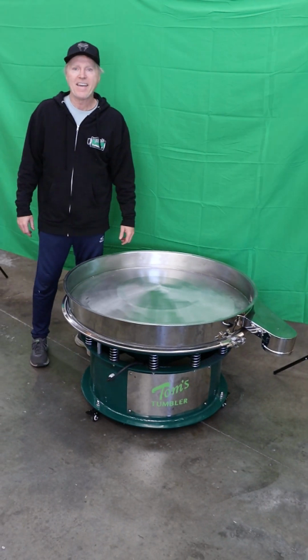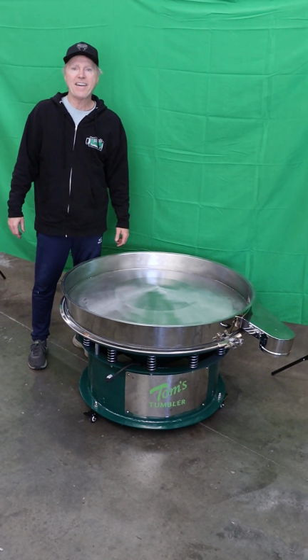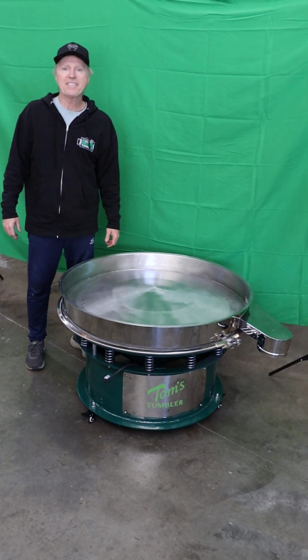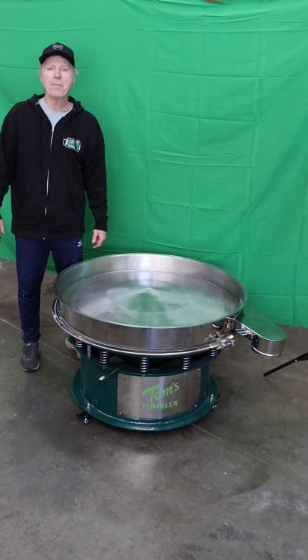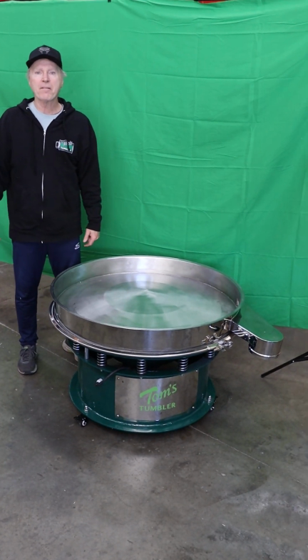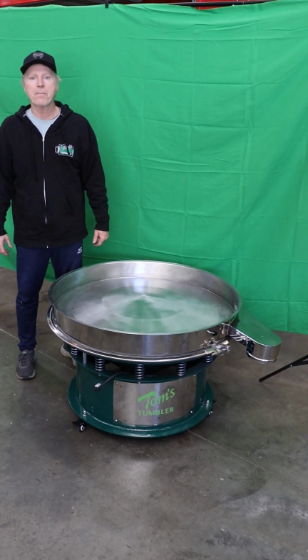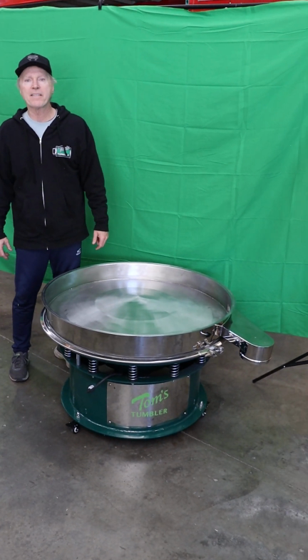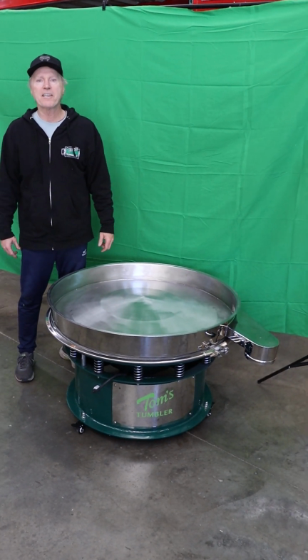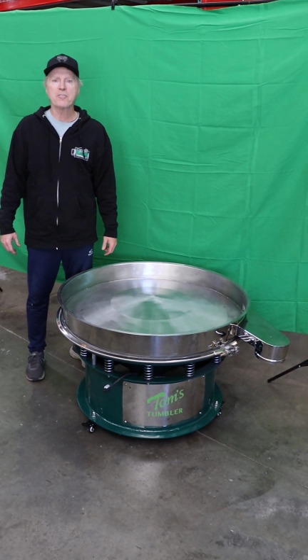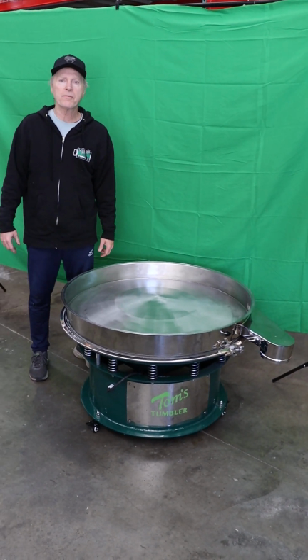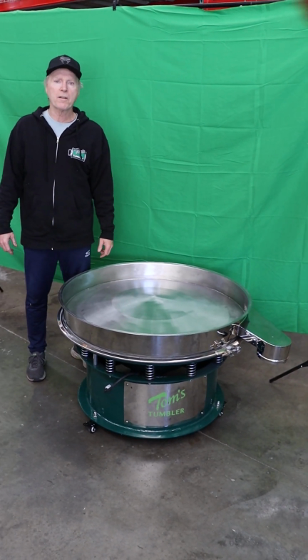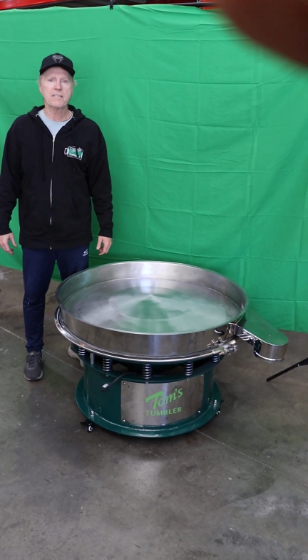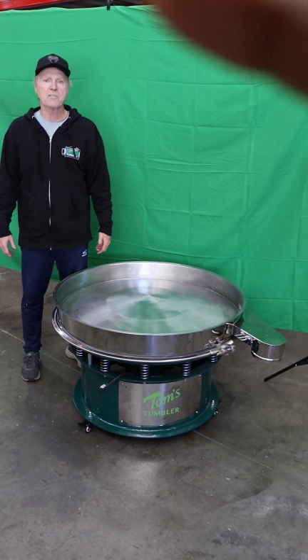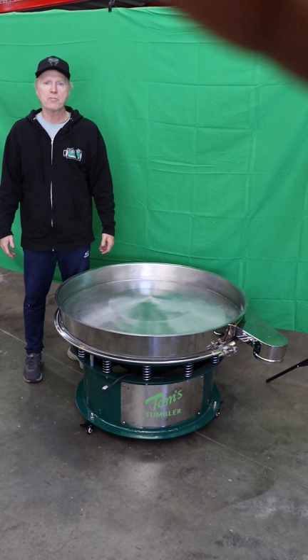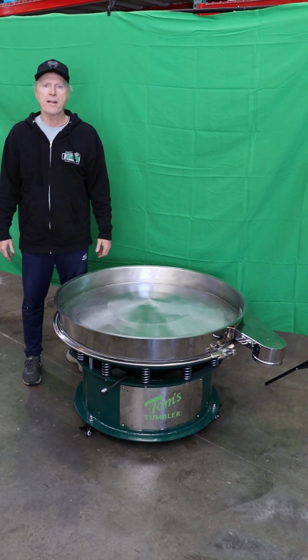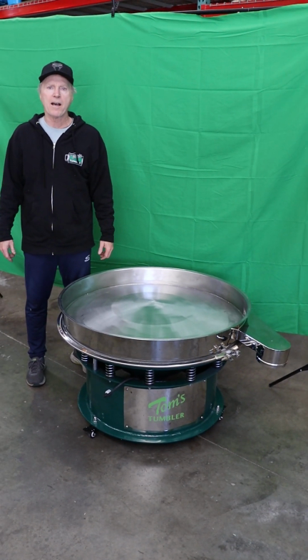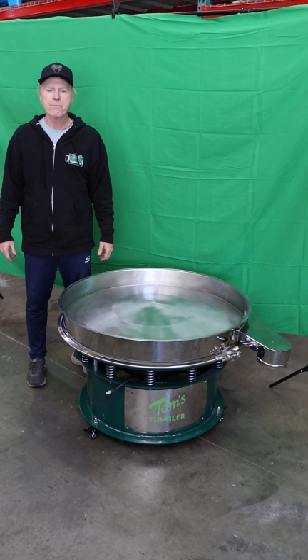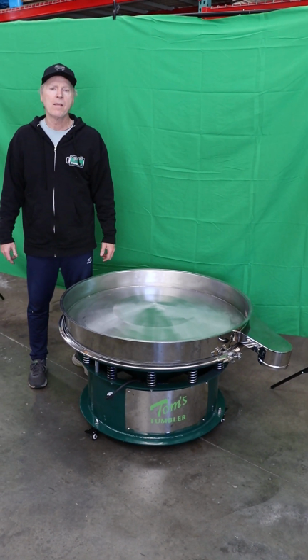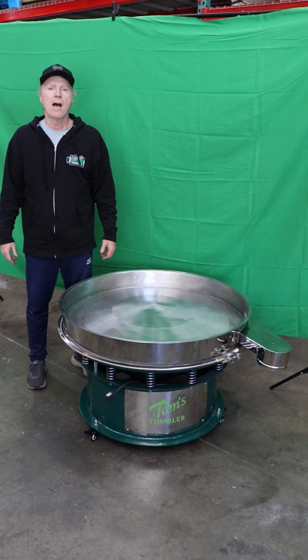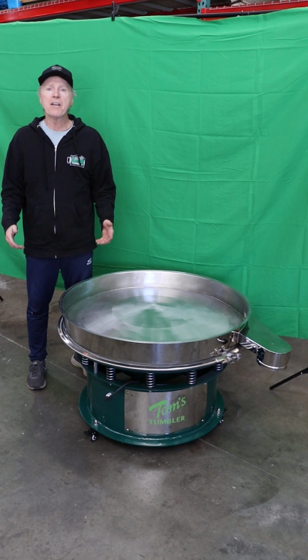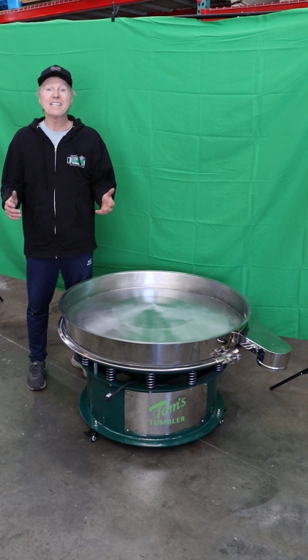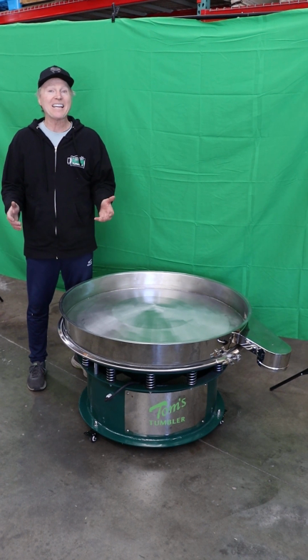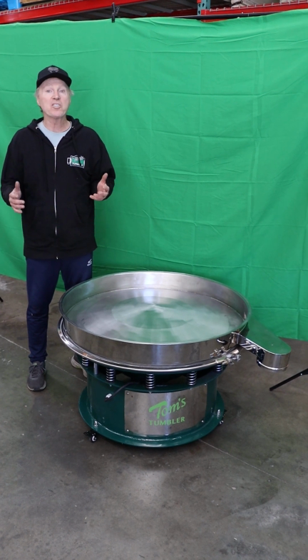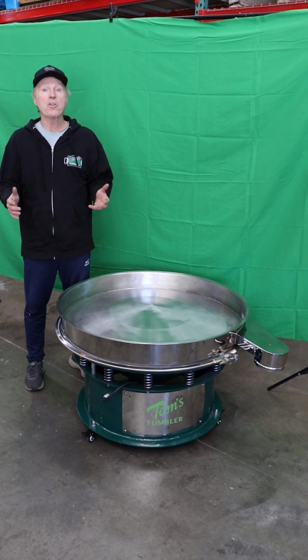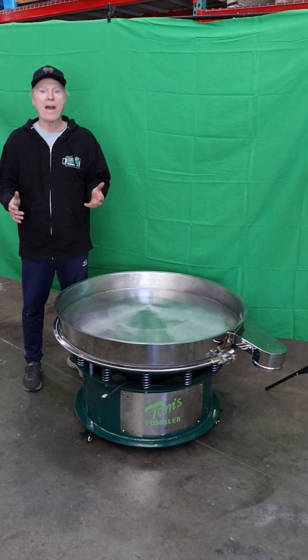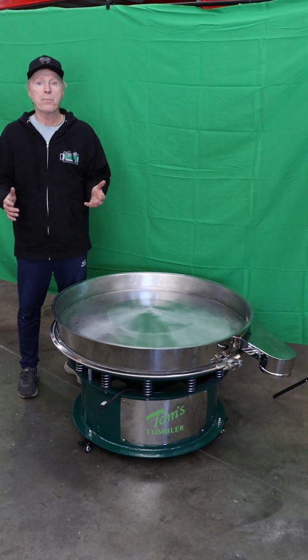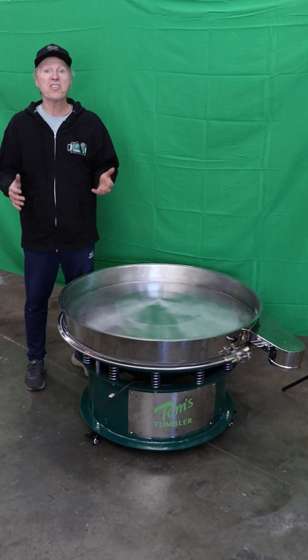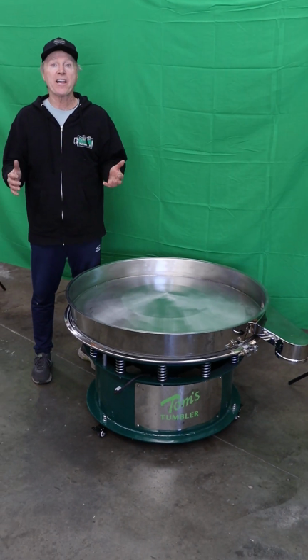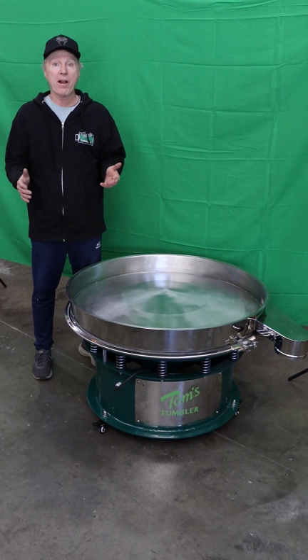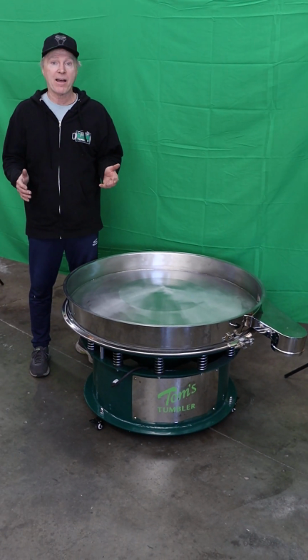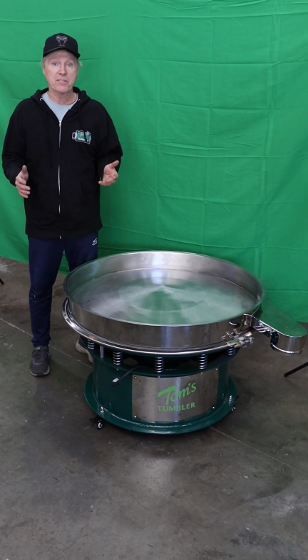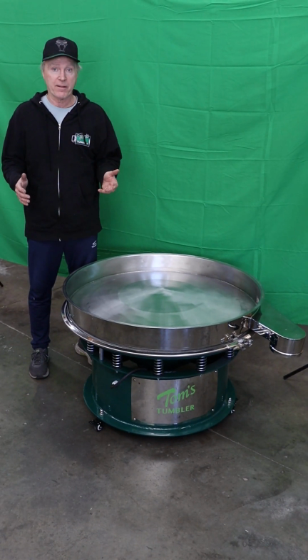Hey, Tom here from Python Industries, formerly Tom's TumbleTrimmer.com. I'm here today to show you how to put the giant grasshopper together.